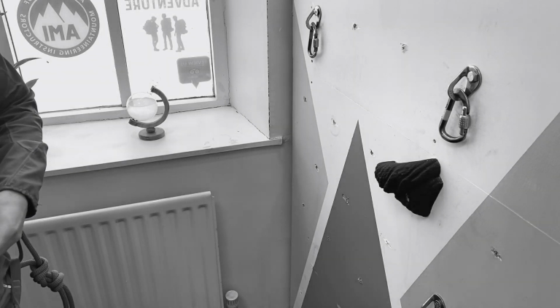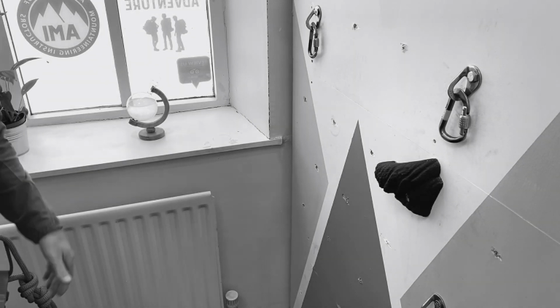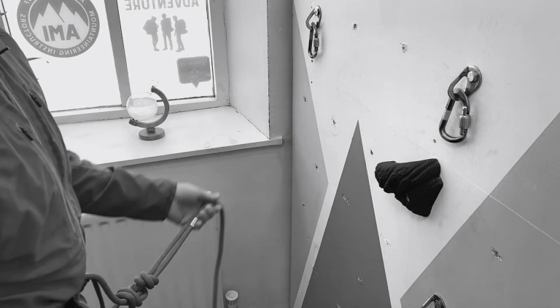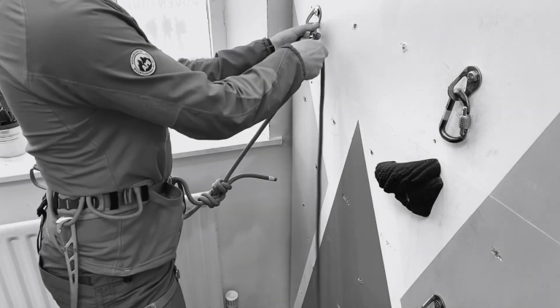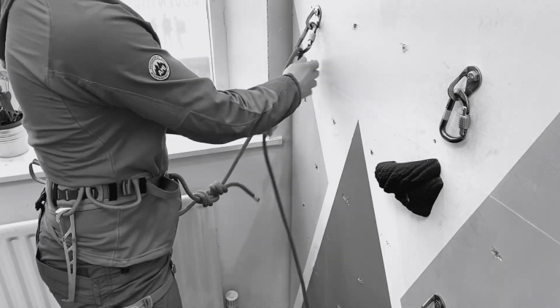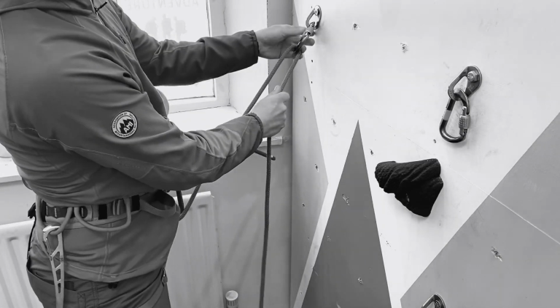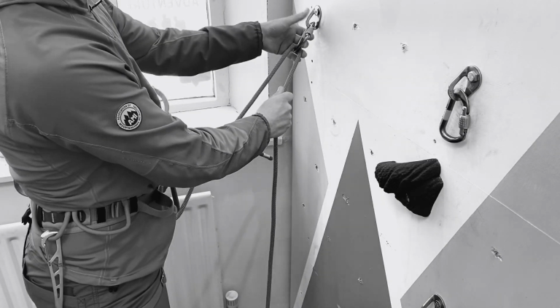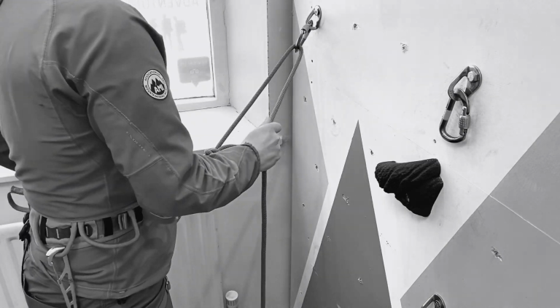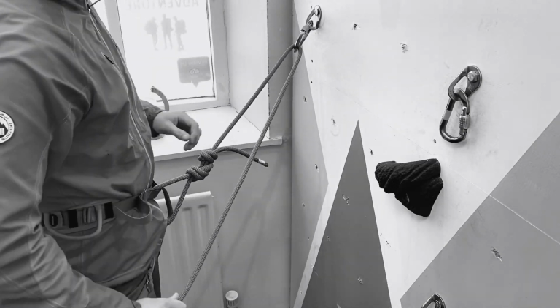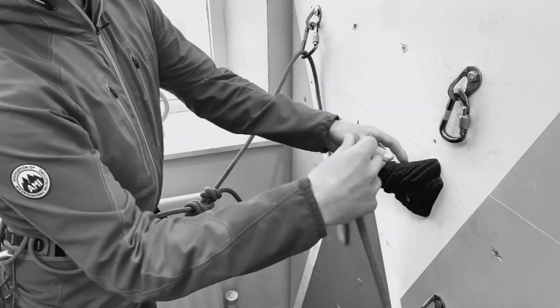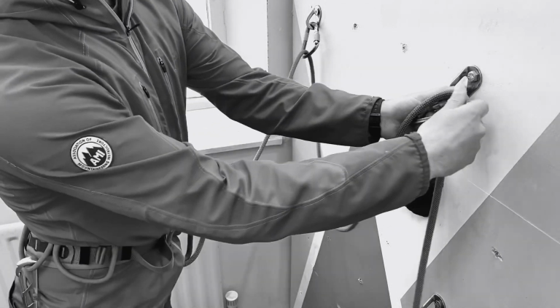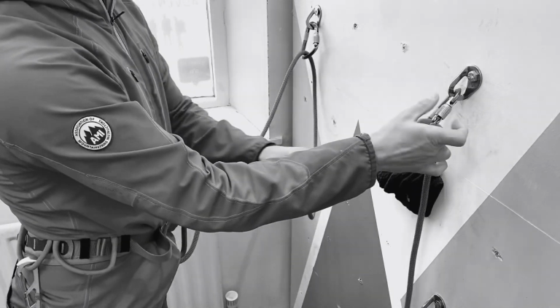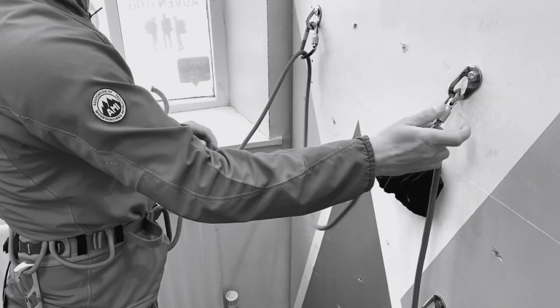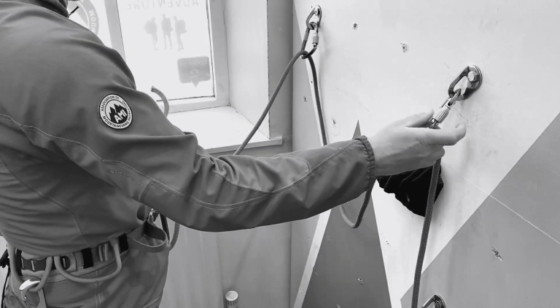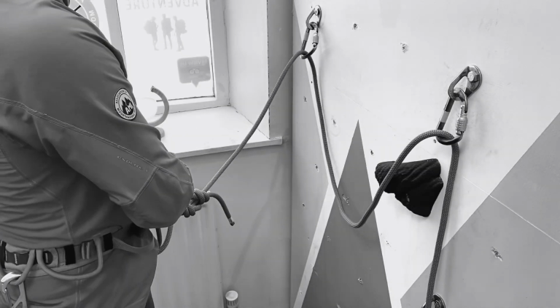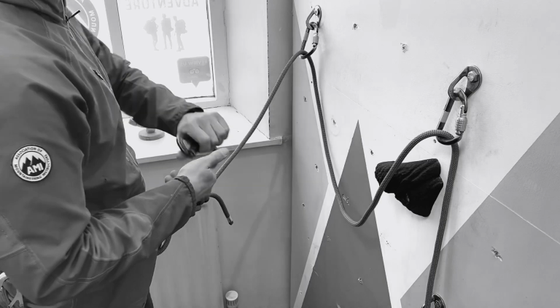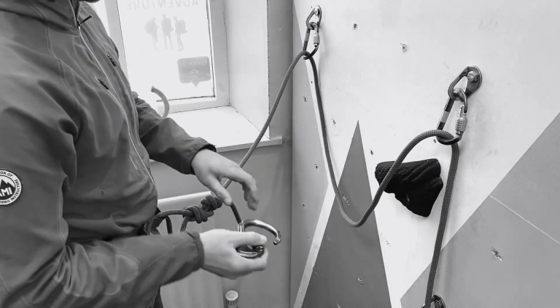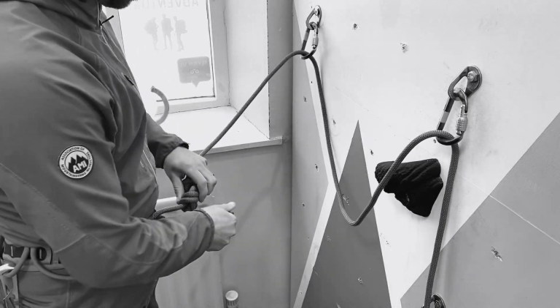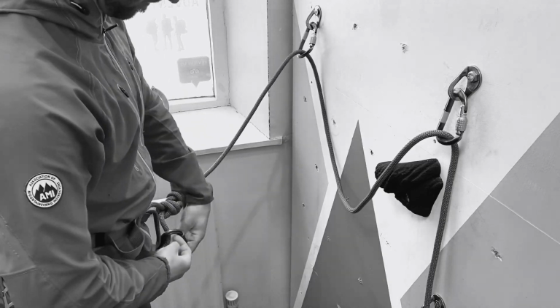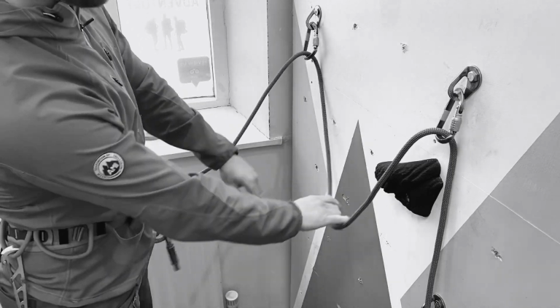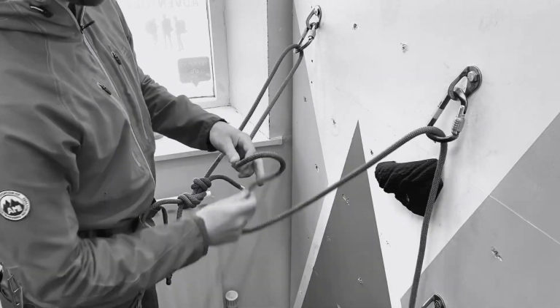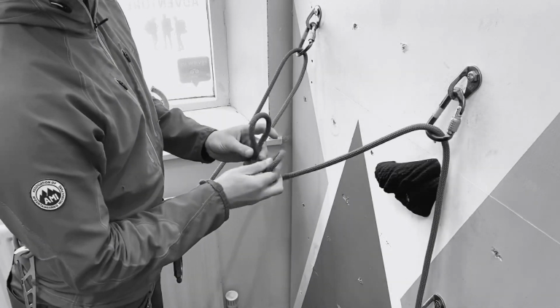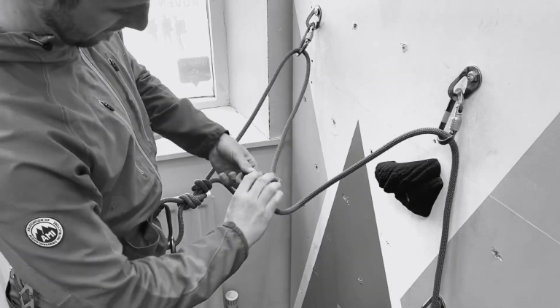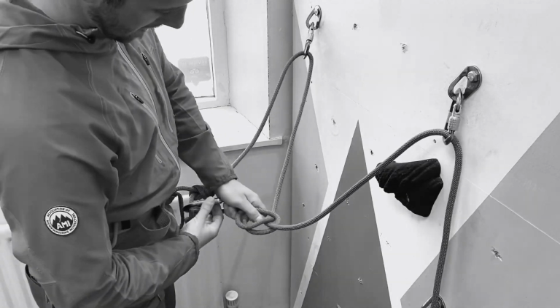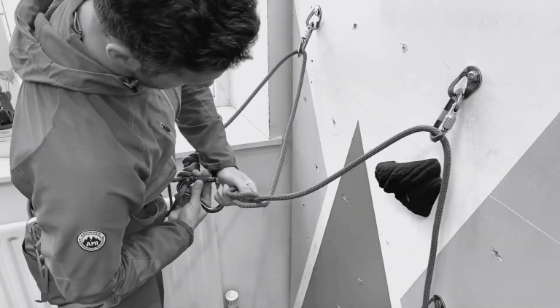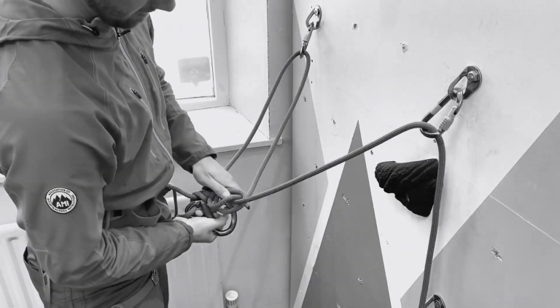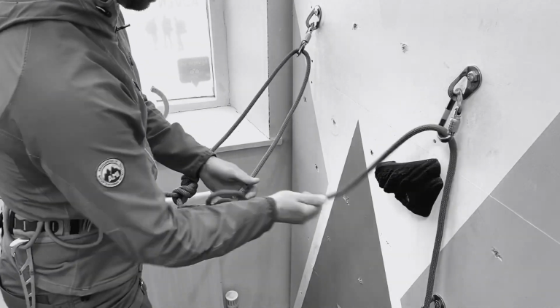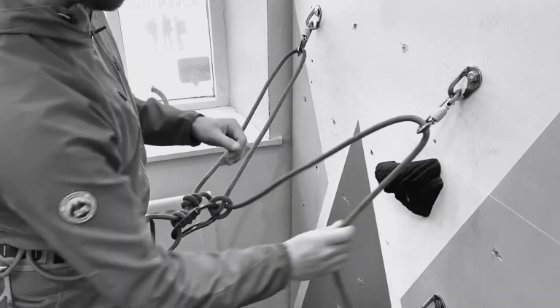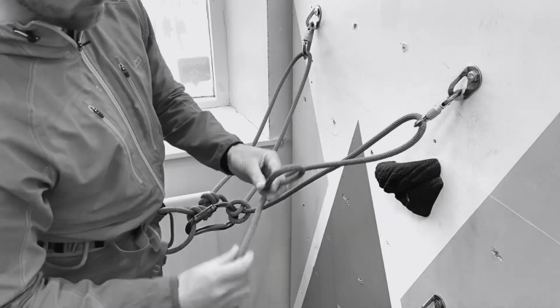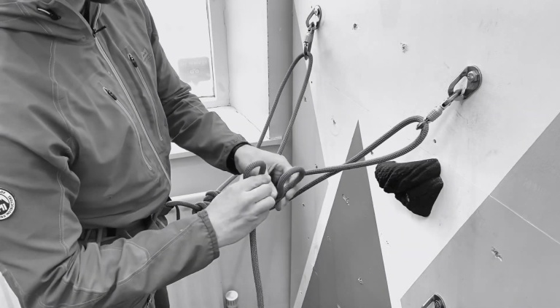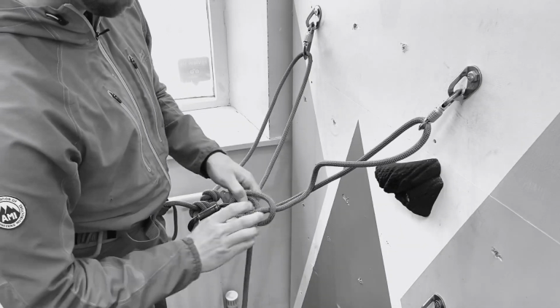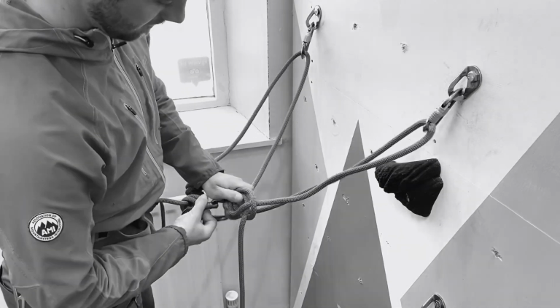So normally when we rig up out-of-reach anchors we use an oversized carabiner or a couple of carabiners and clove-hitch the rope back to ourselves. This is a great technique as it's super adjustable and quick.